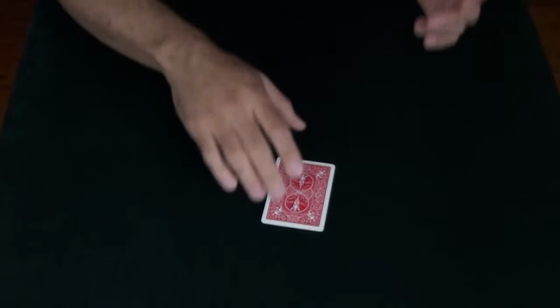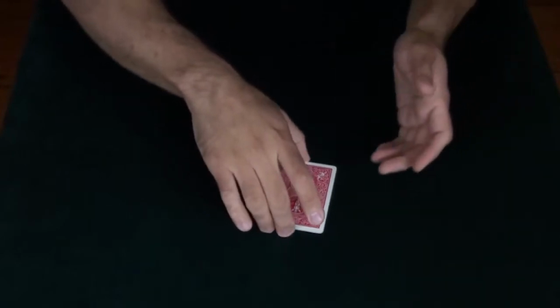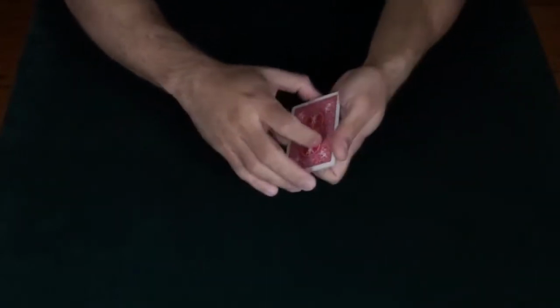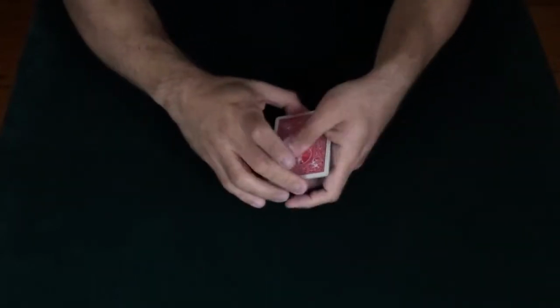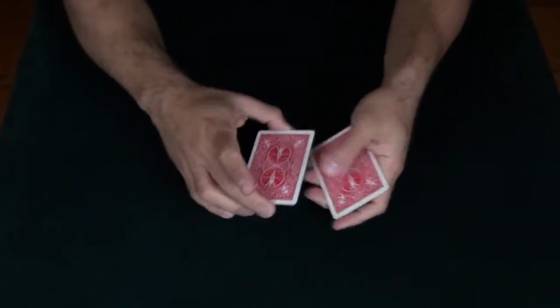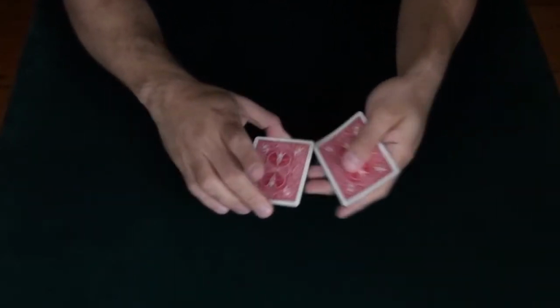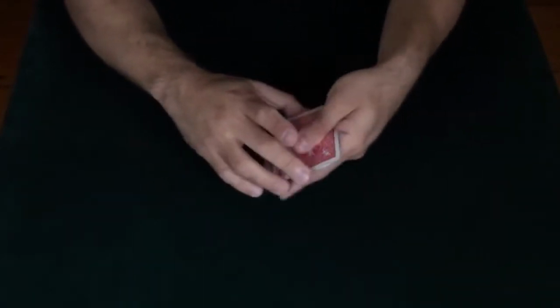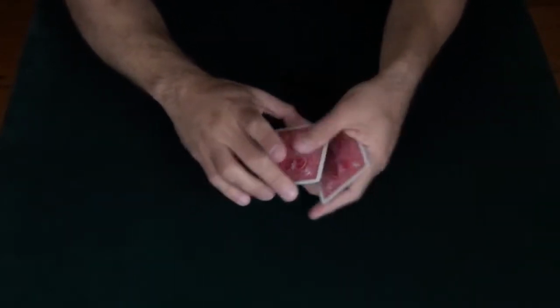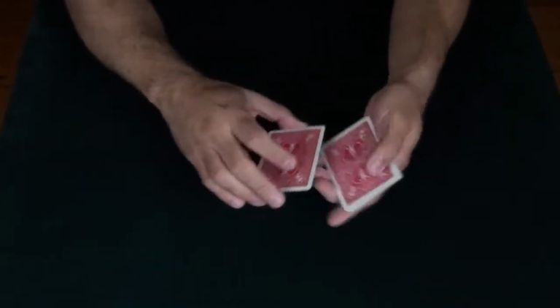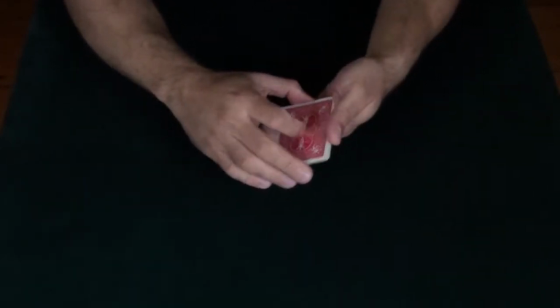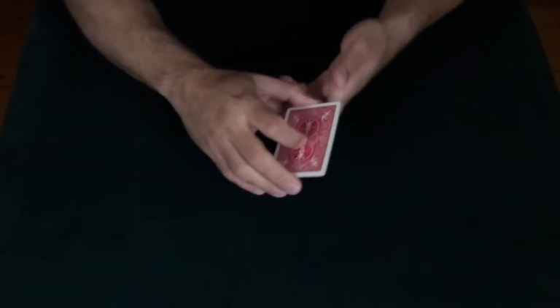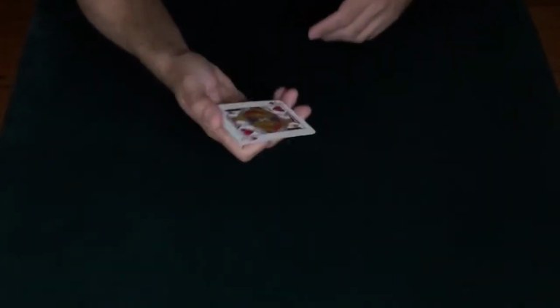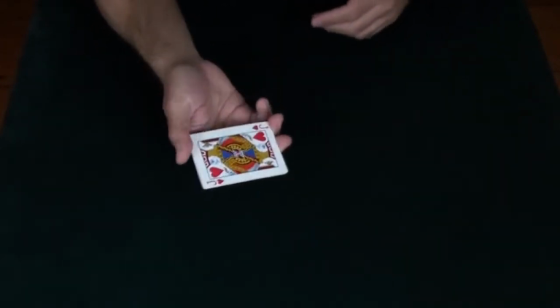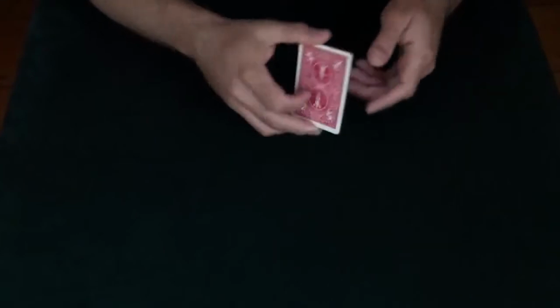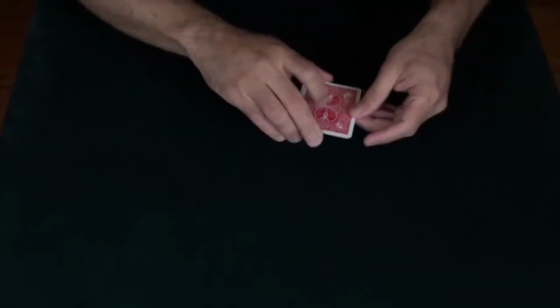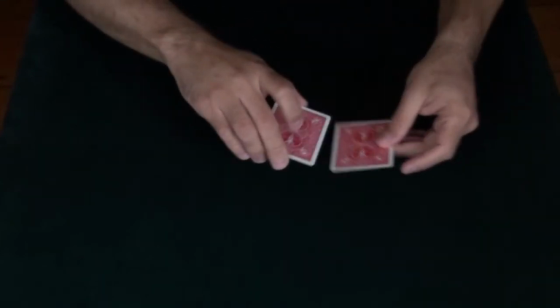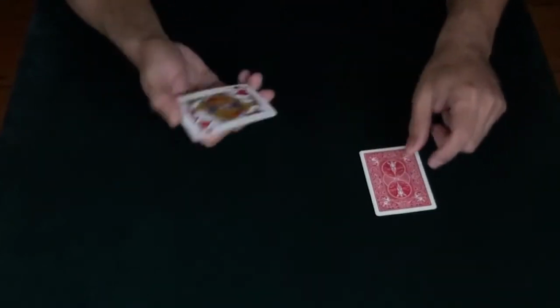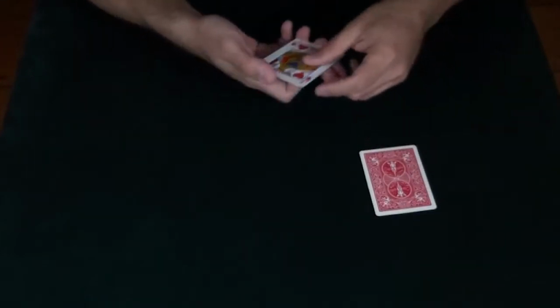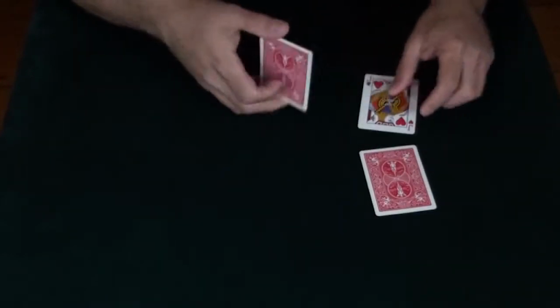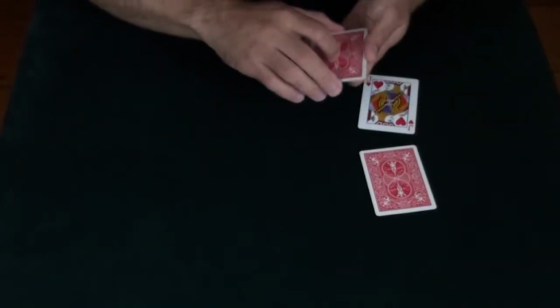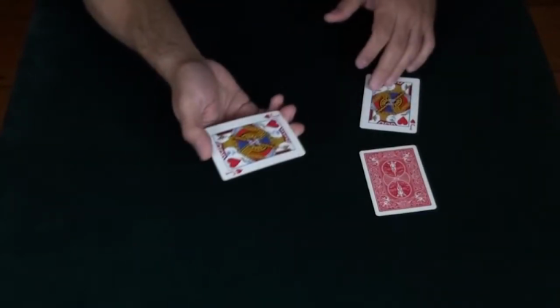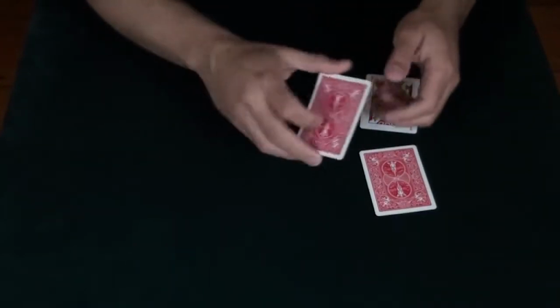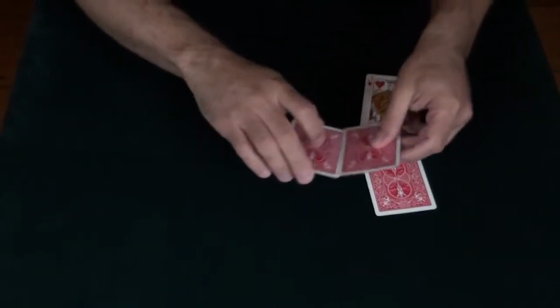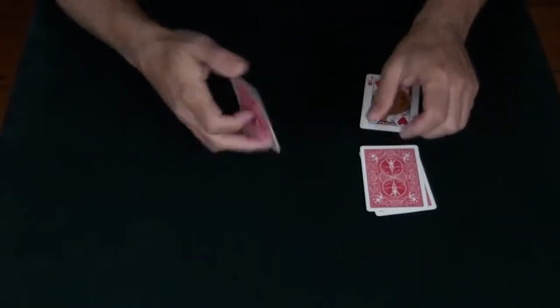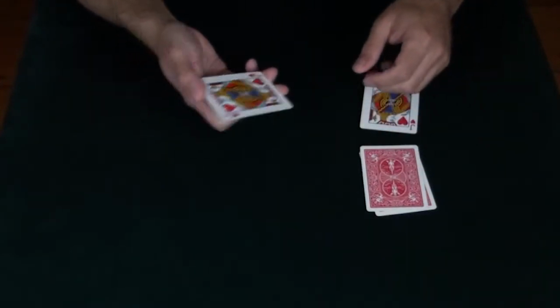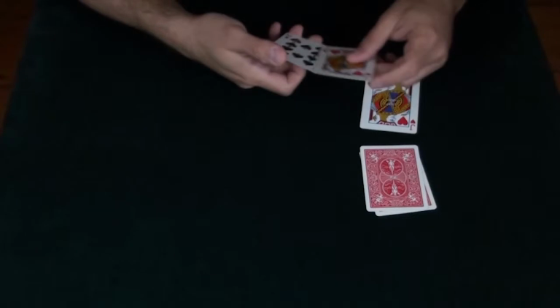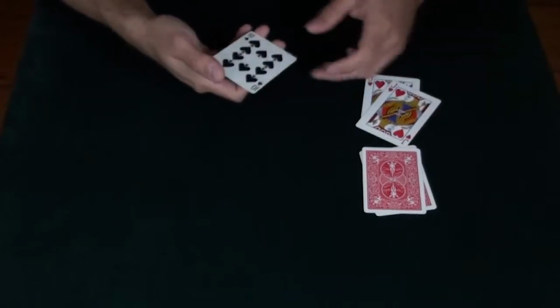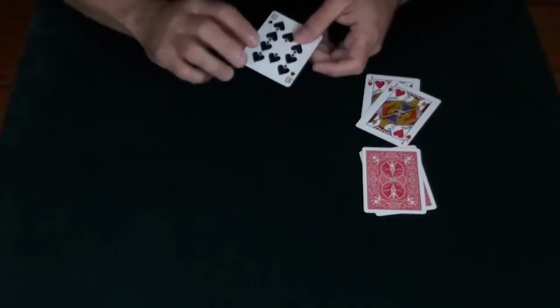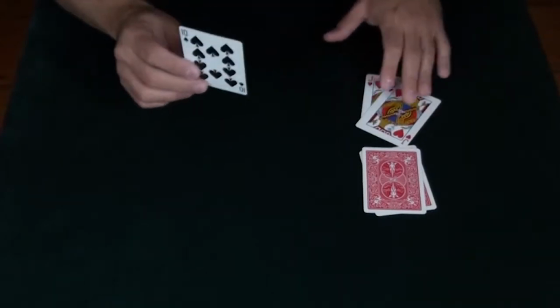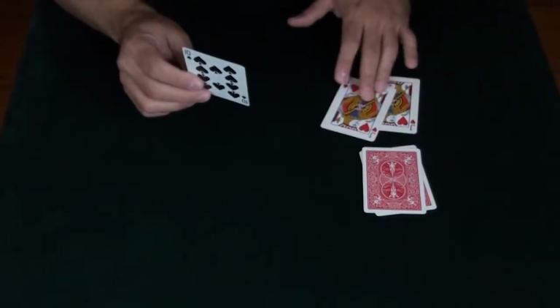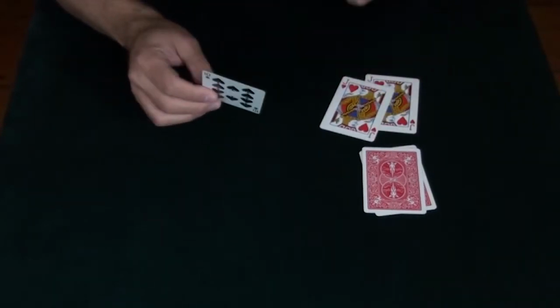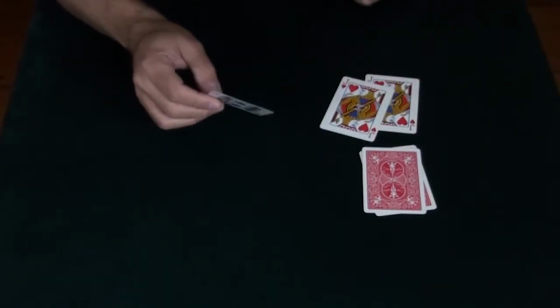For this trick, I'm using one, two, three, four, five cards. I've got a jack of hearts, another jack of hearts, a jack of hearts, and a fourth jack of hearts, and then I've also got the ten of spades.